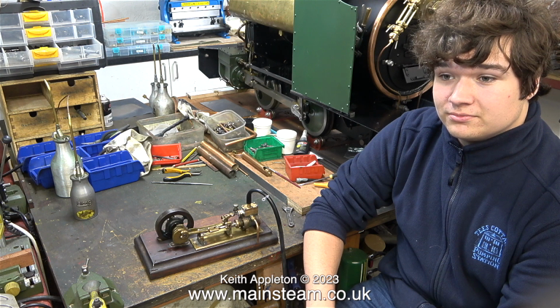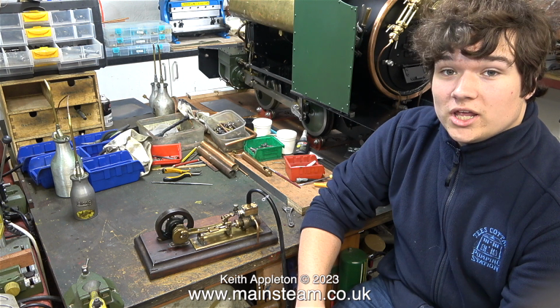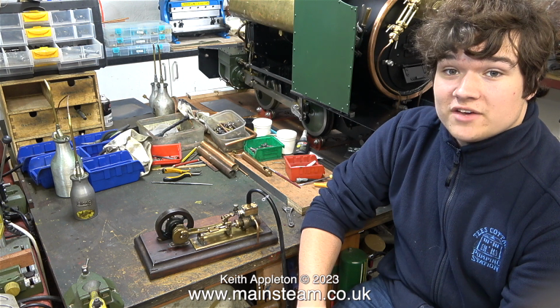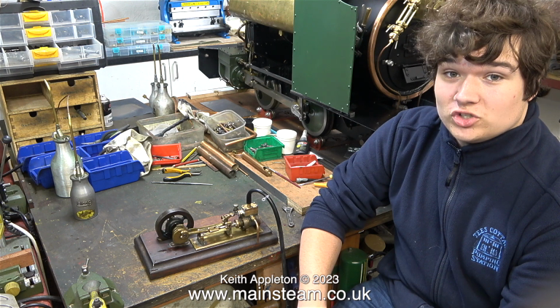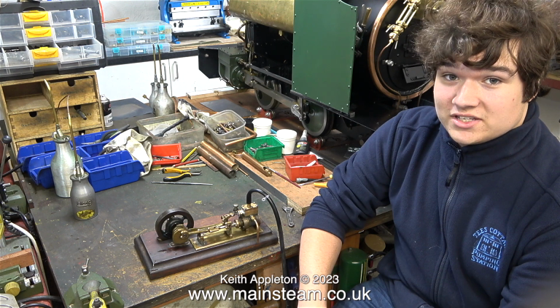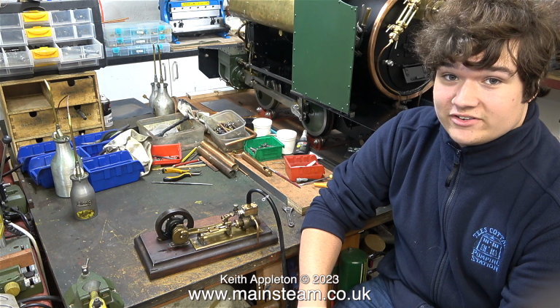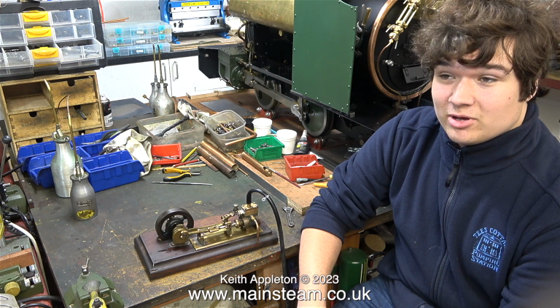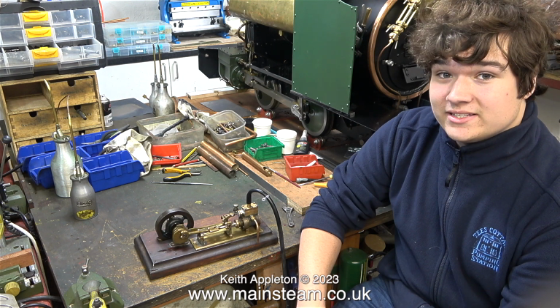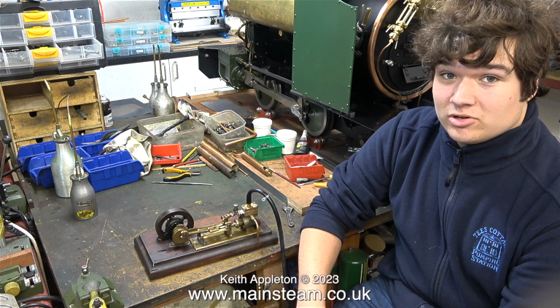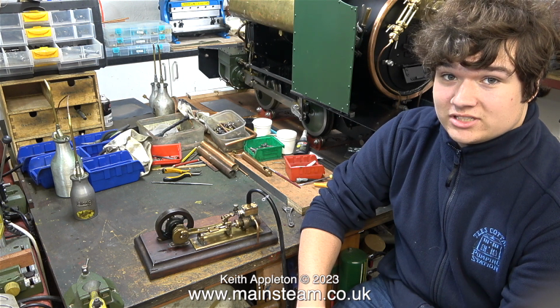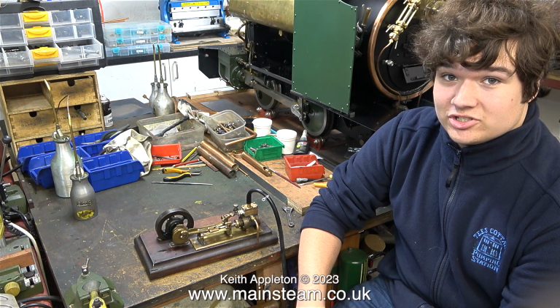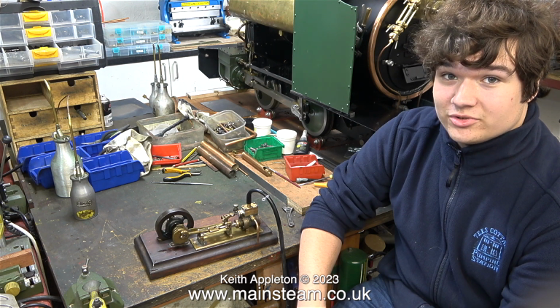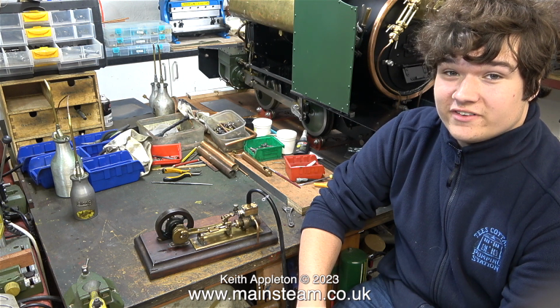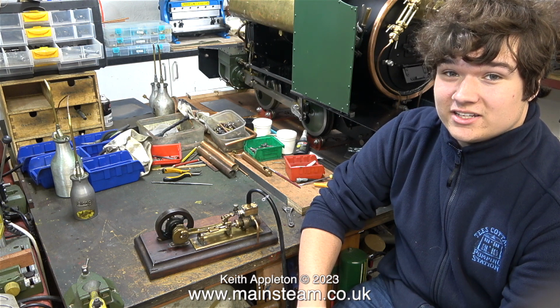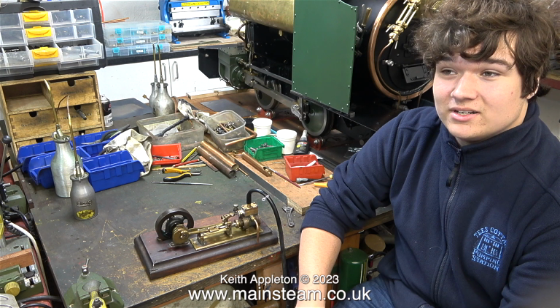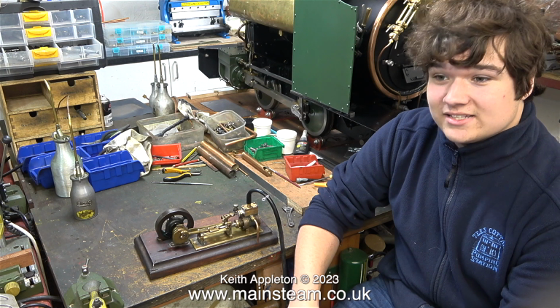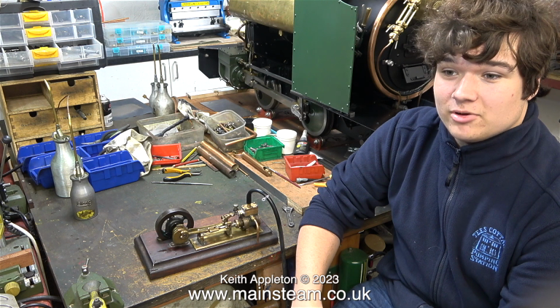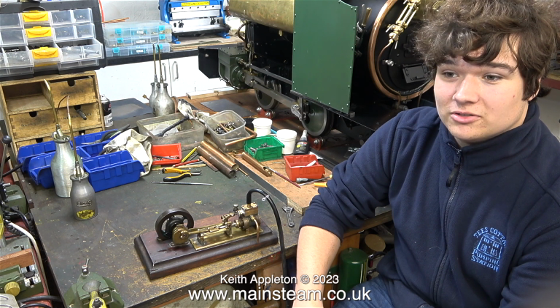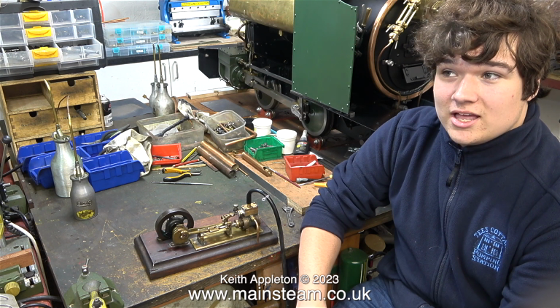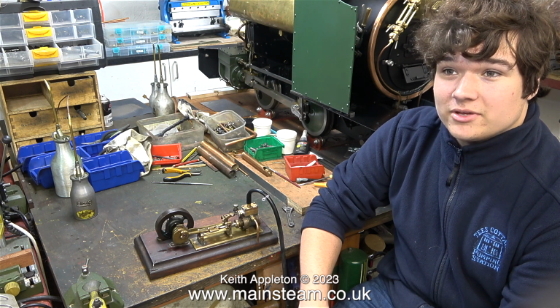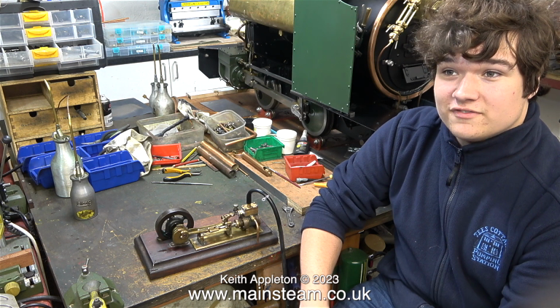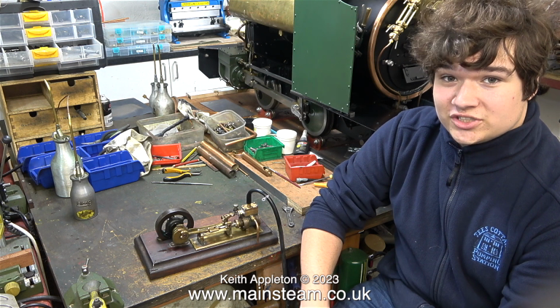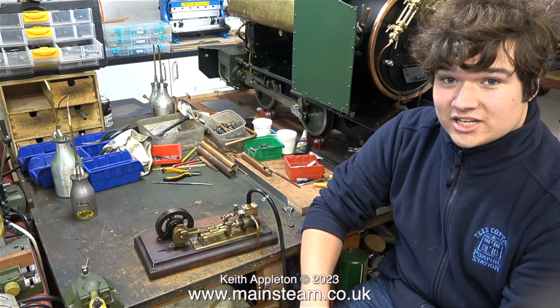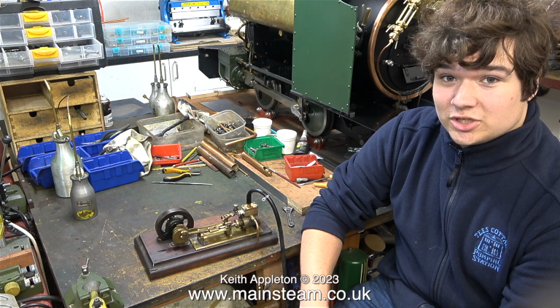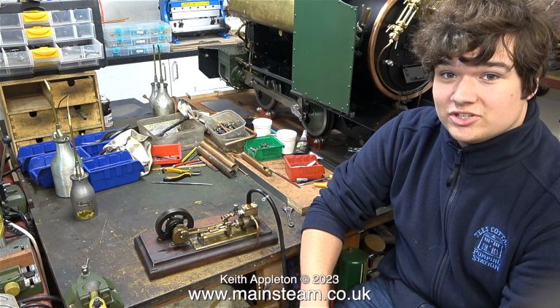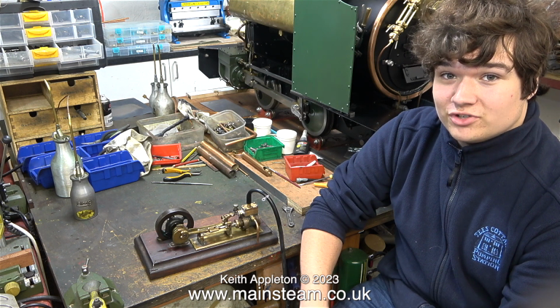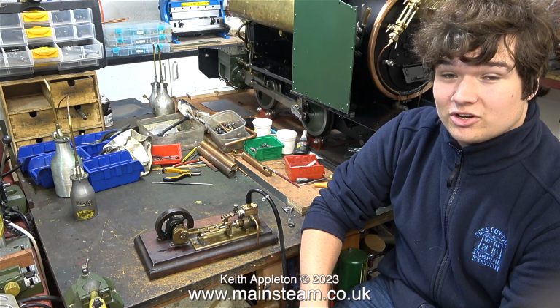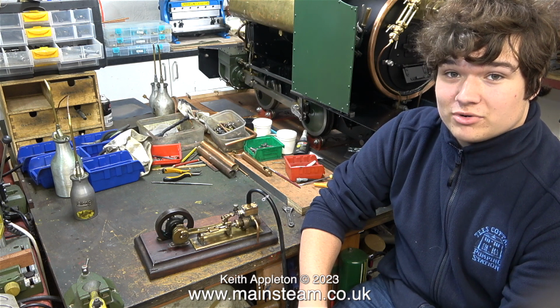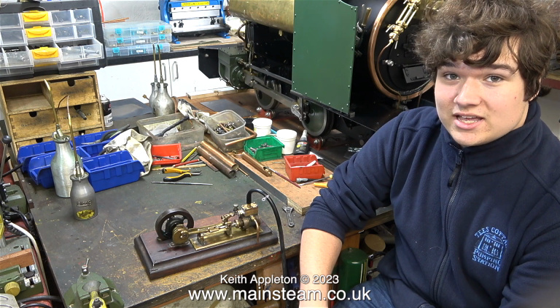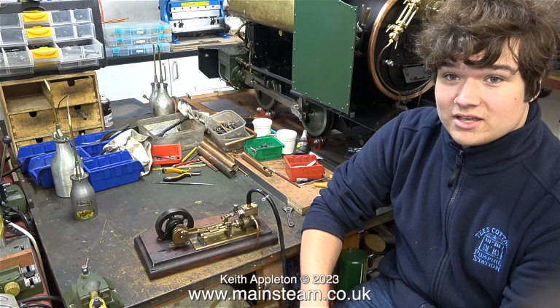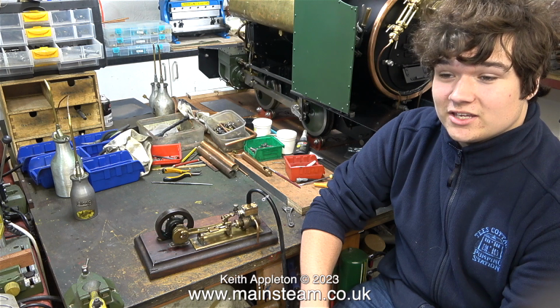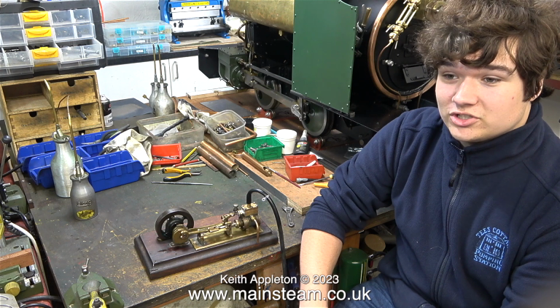Well, I hope you have enjoyed this series about my diabolical steam engine which is finally less diabolical. I'm going to finish this video showing the engine running on compressed air. Thank you for watching.